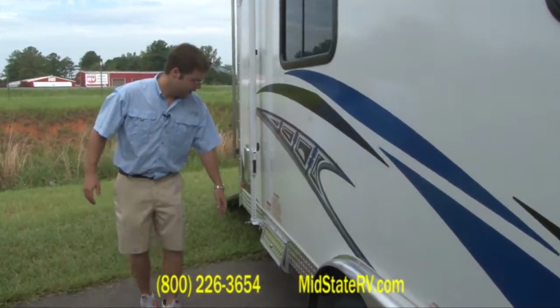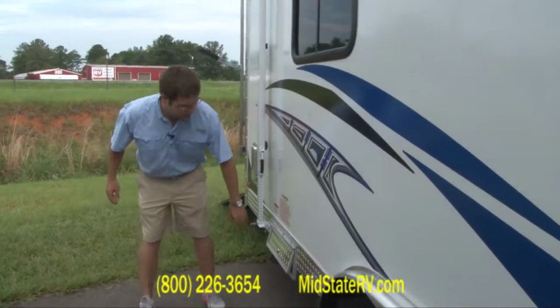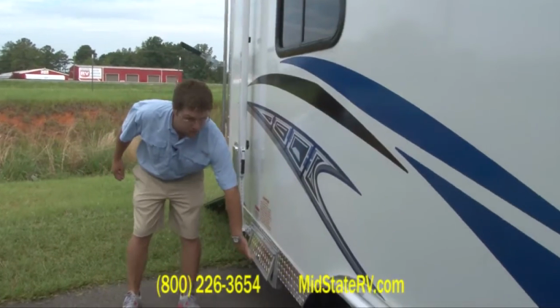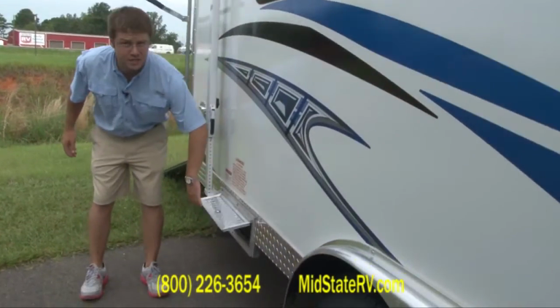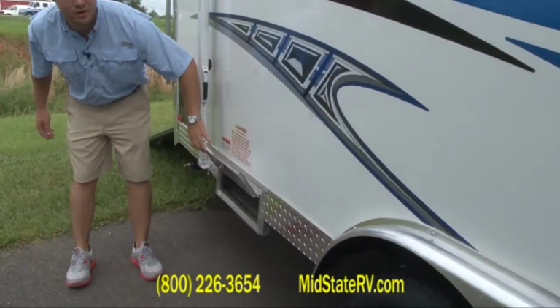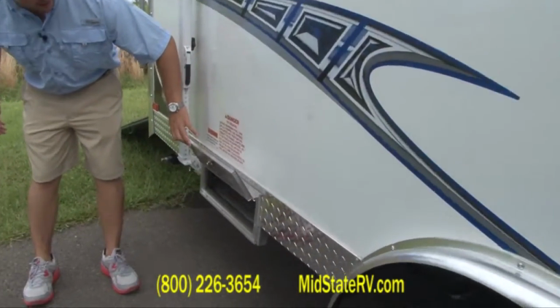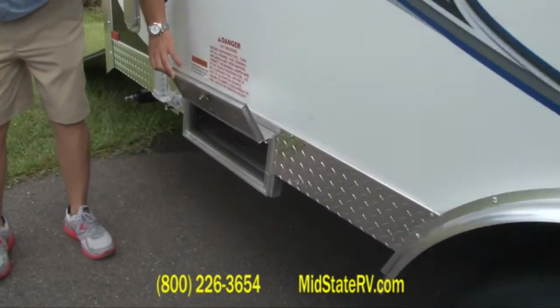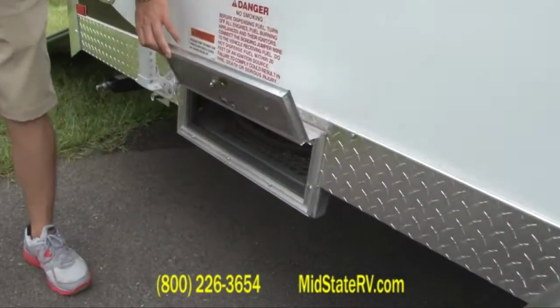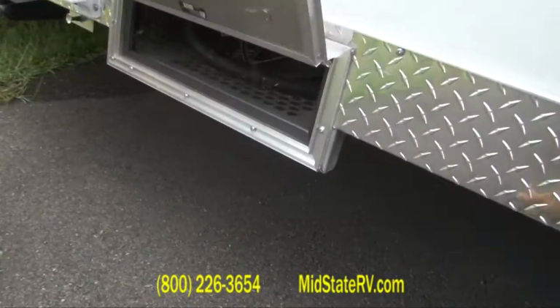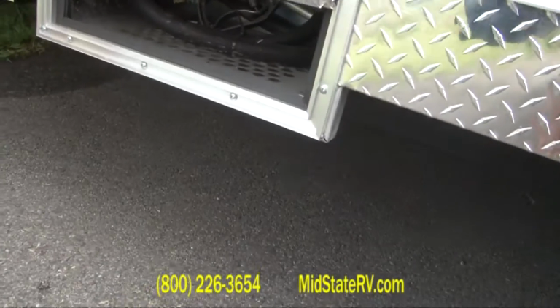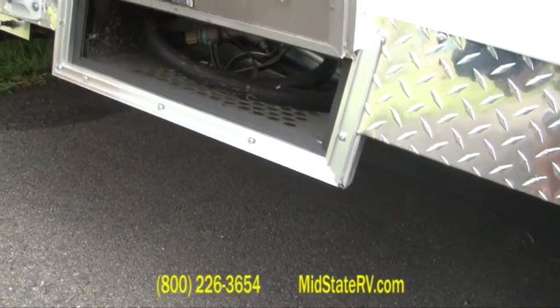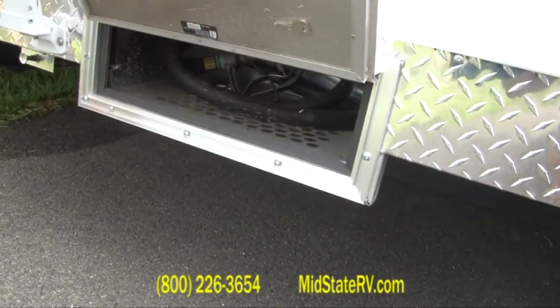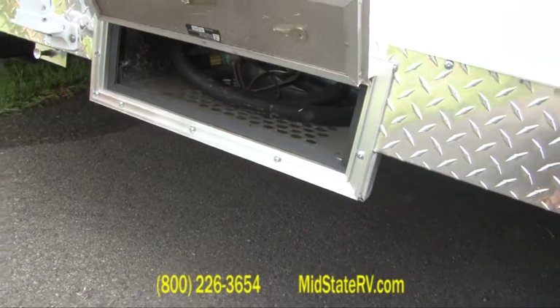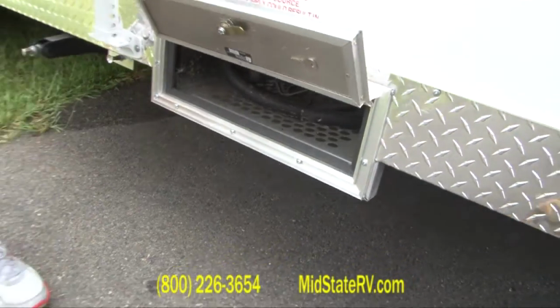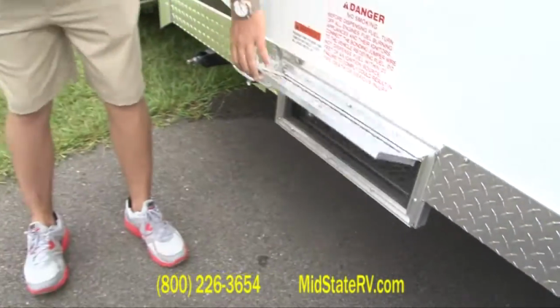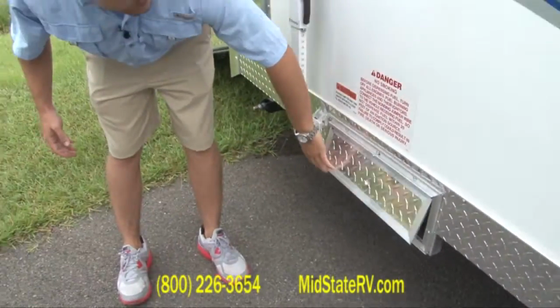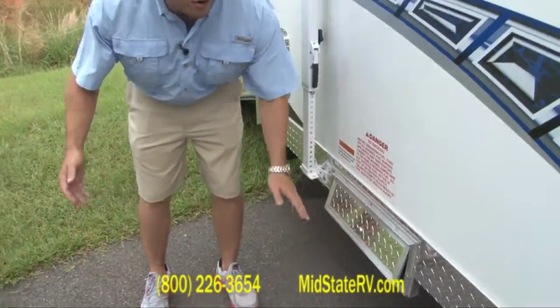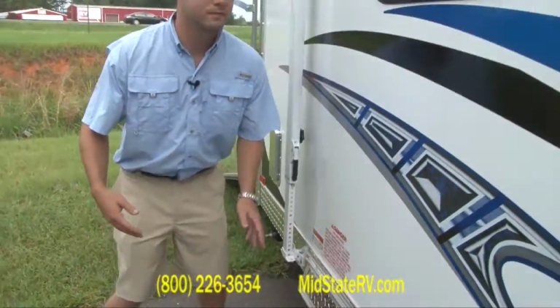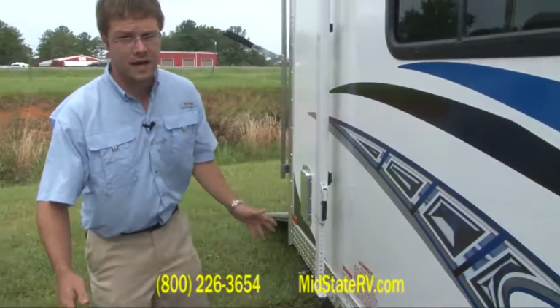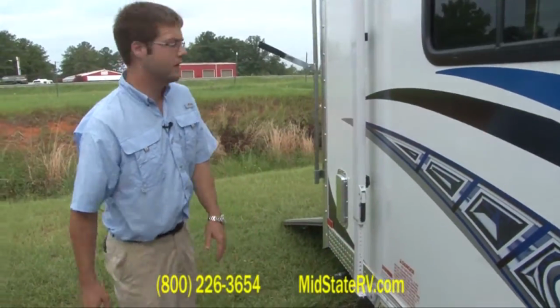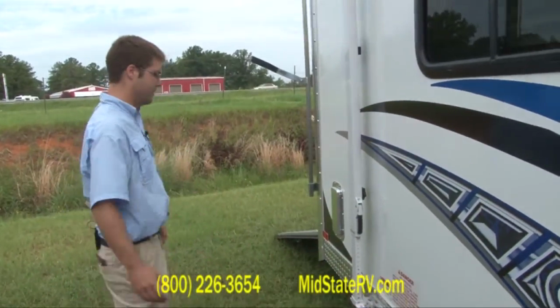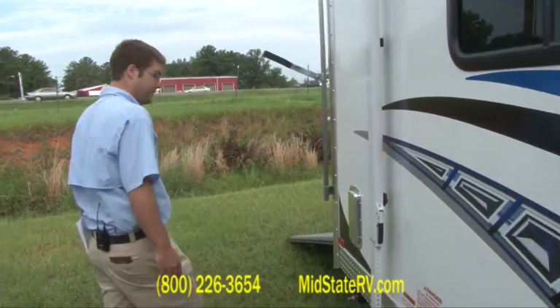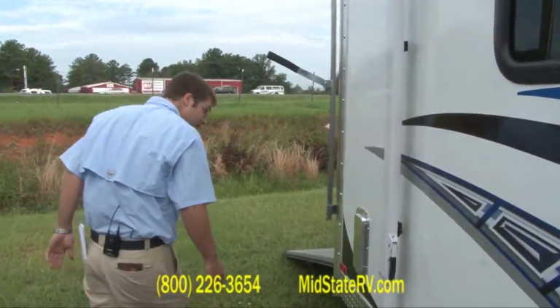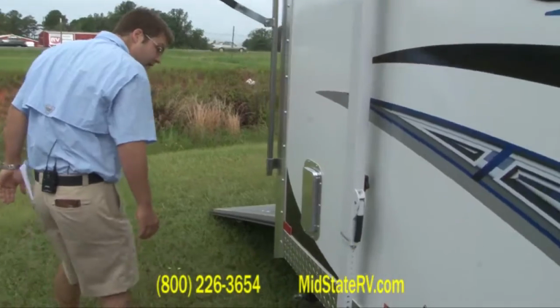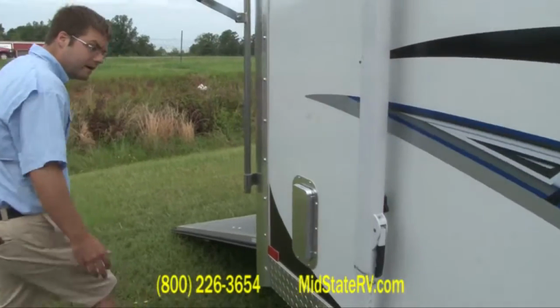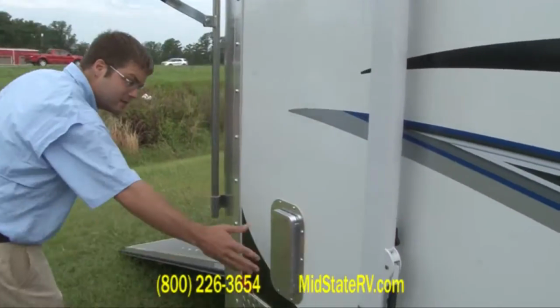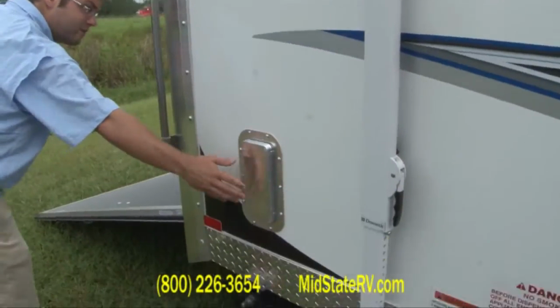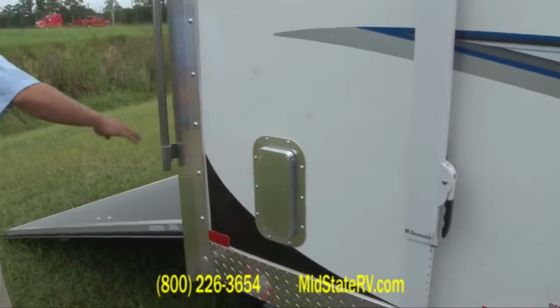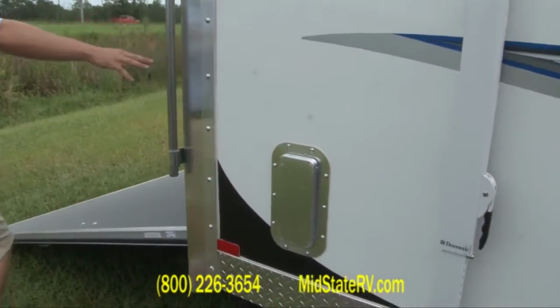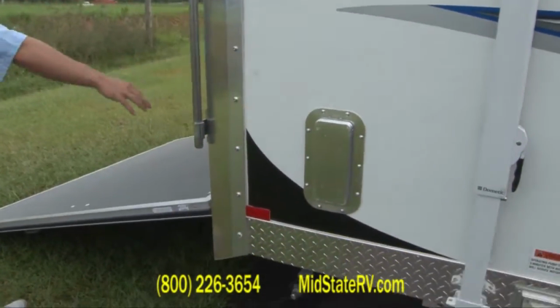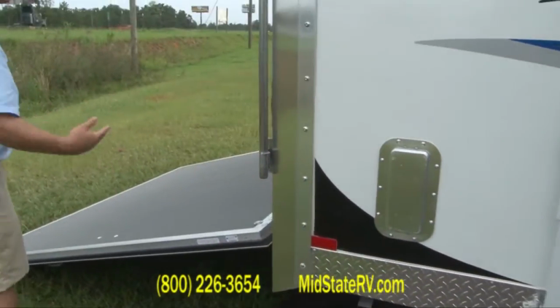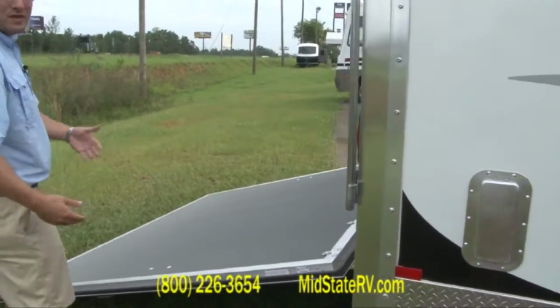Here's the outdoor fueling station on the other side. This is where the pump is. You can fill up your four wheelers, golf carts, motorcycles, whatever you want to put in there. This here is a vent for the inside to keep the fumes down.